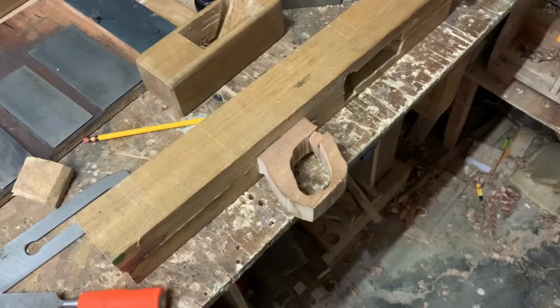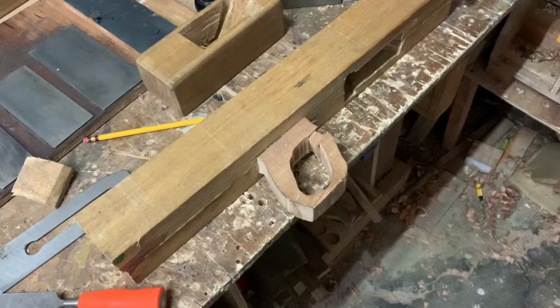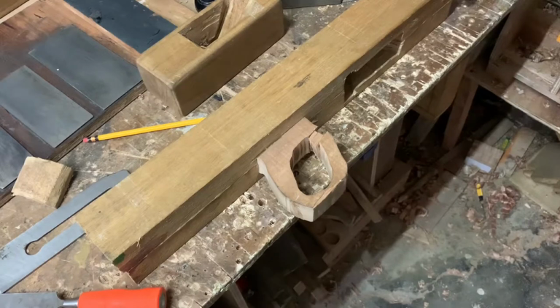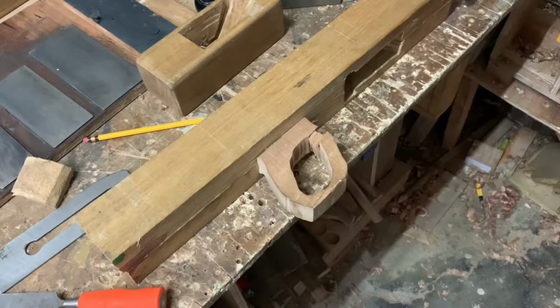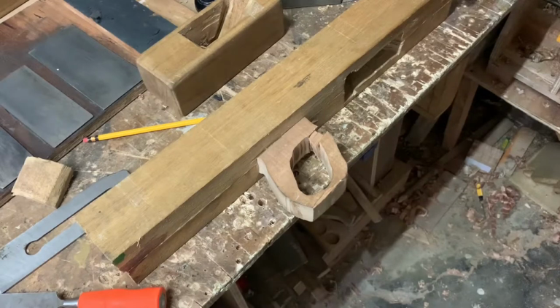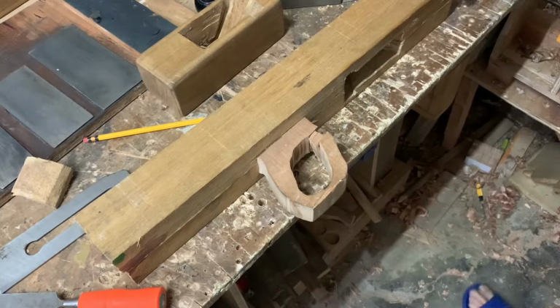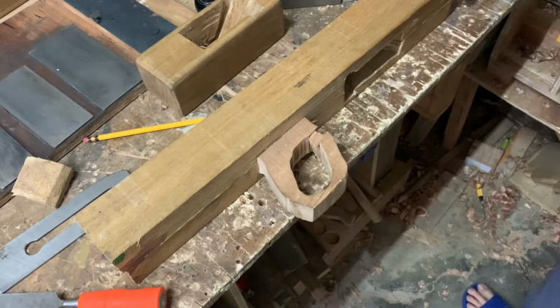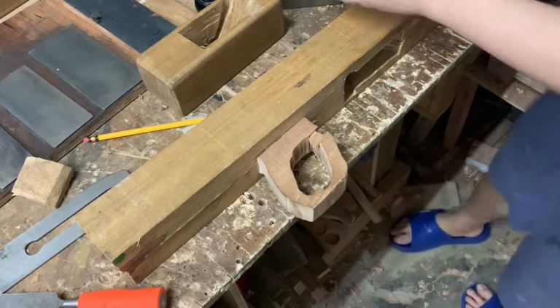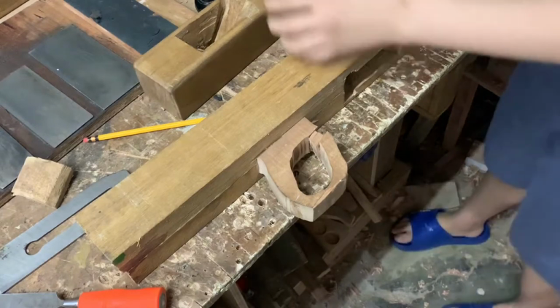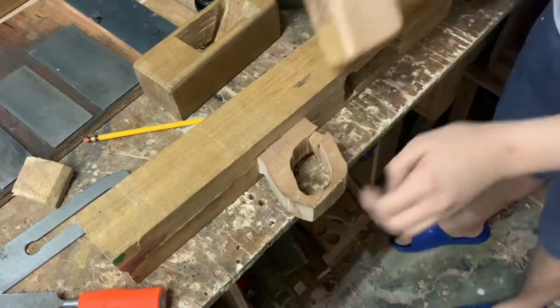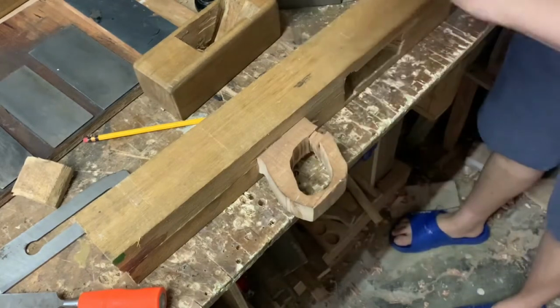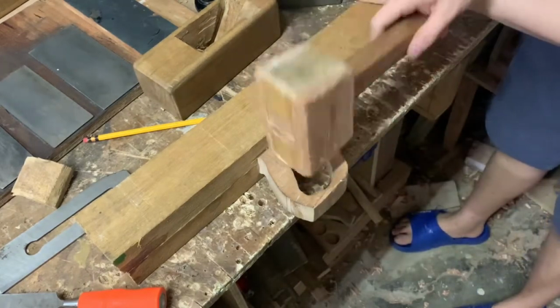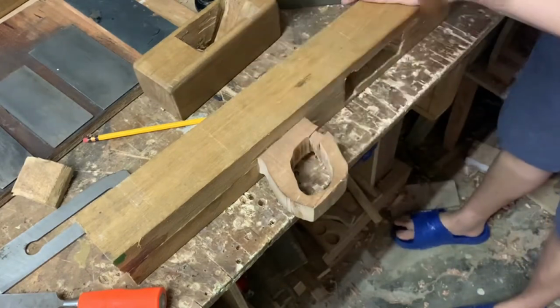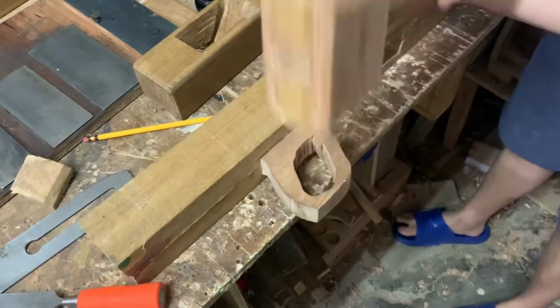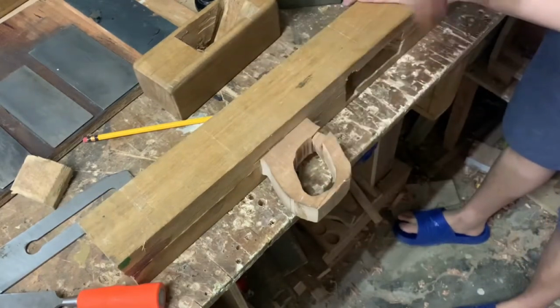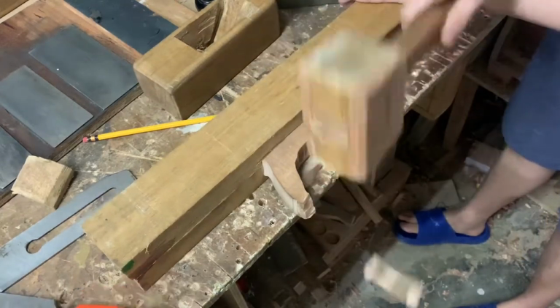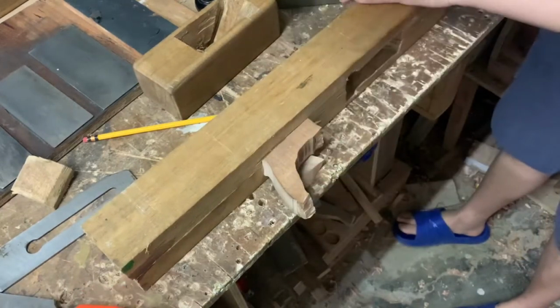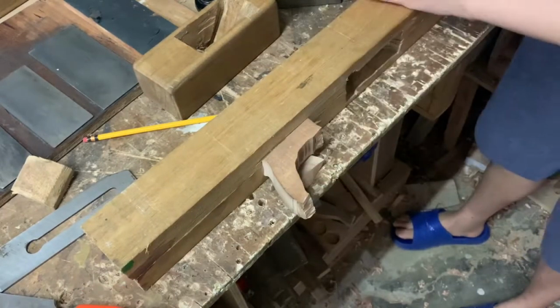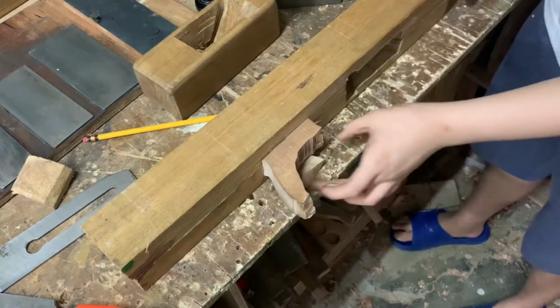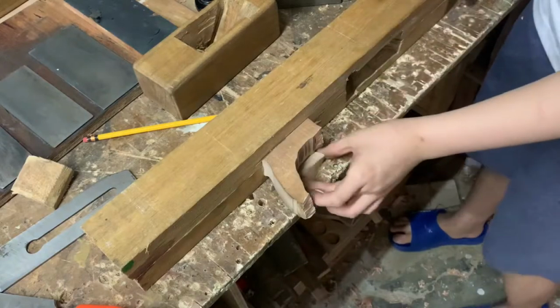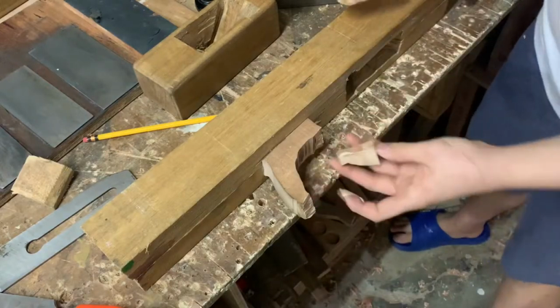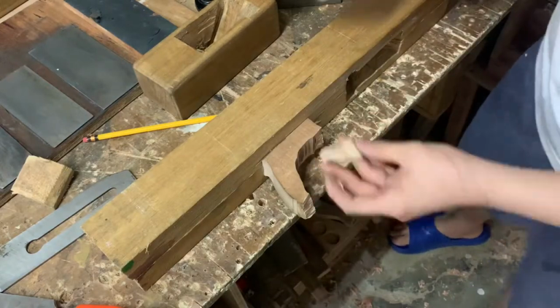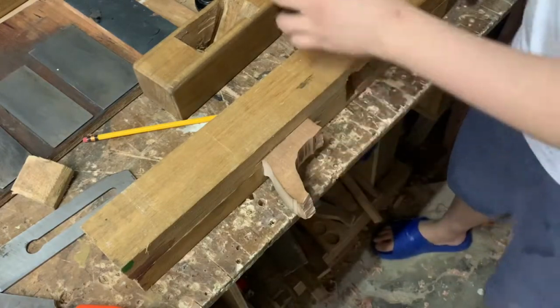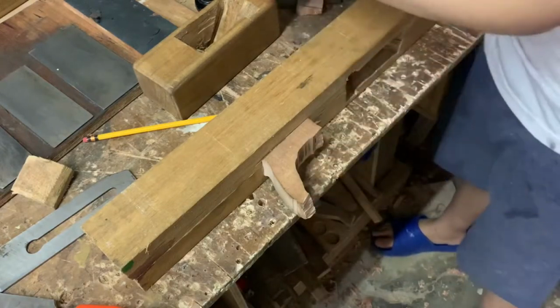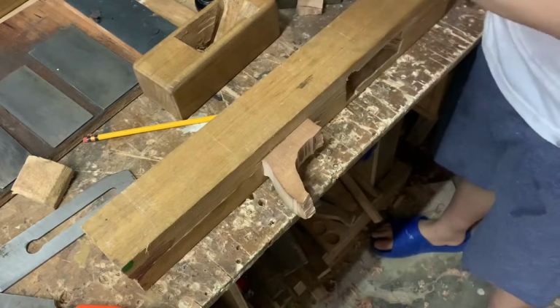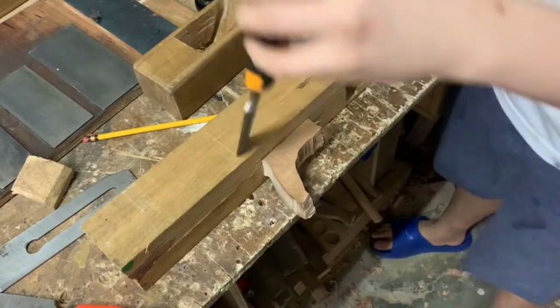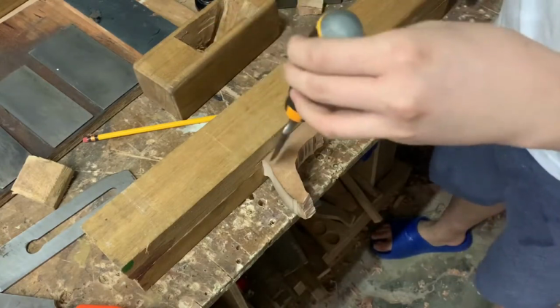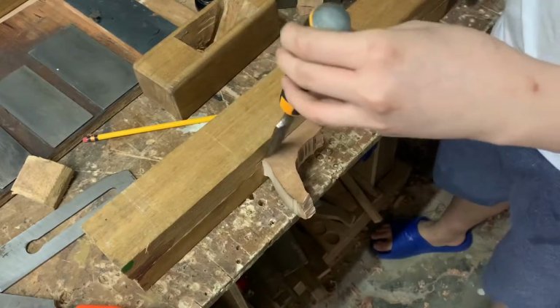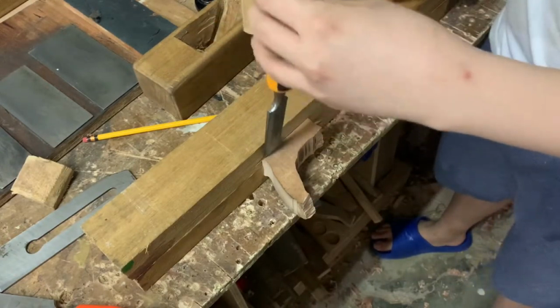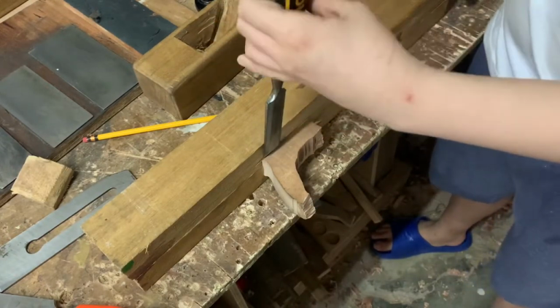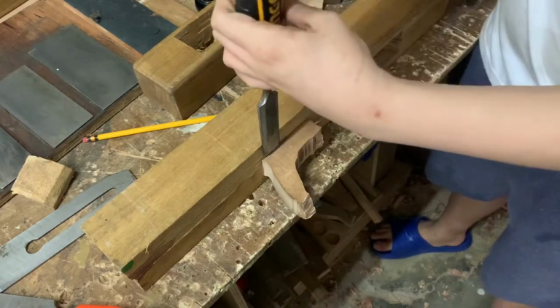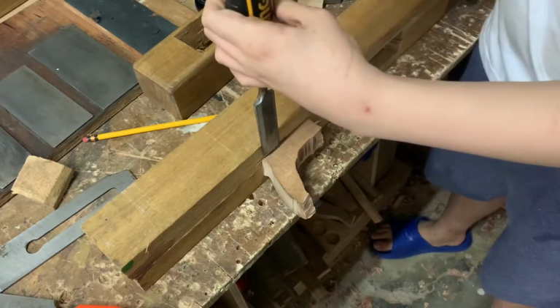First, I will be removing the handle. It's not hard to remove this handle because it wasn't even mortised in. When I started, I tried to make this plane and I underestimated the difficulty of making a plane.